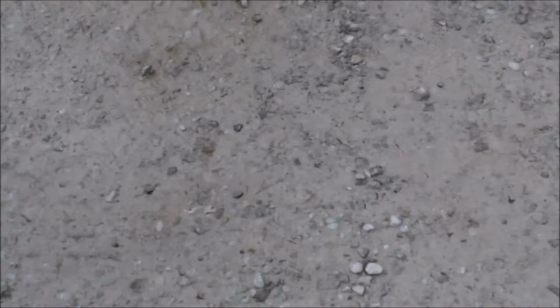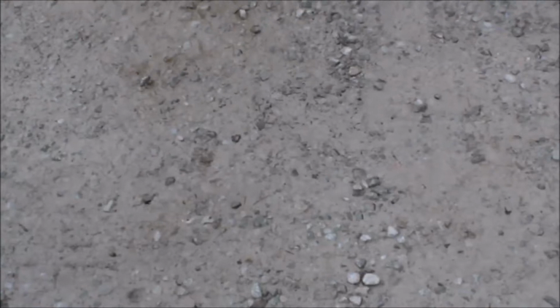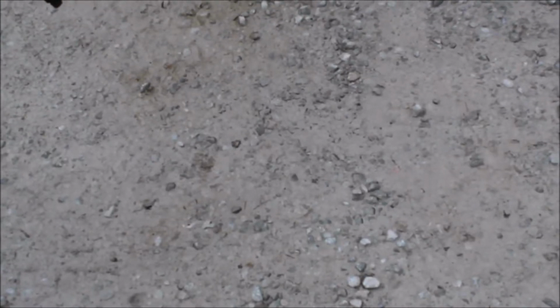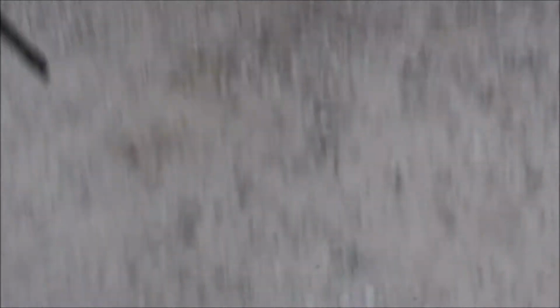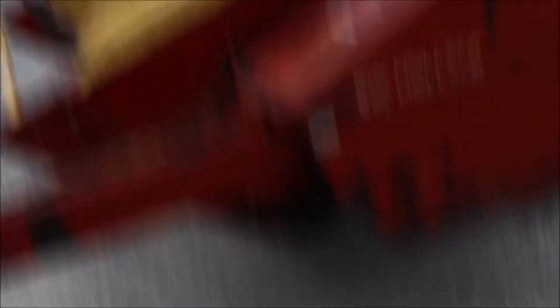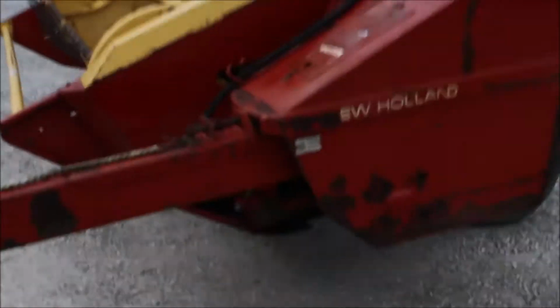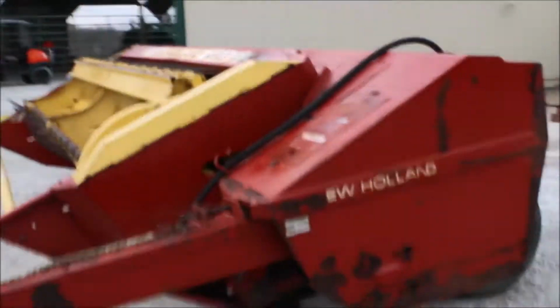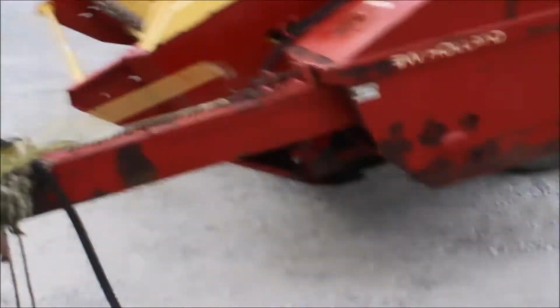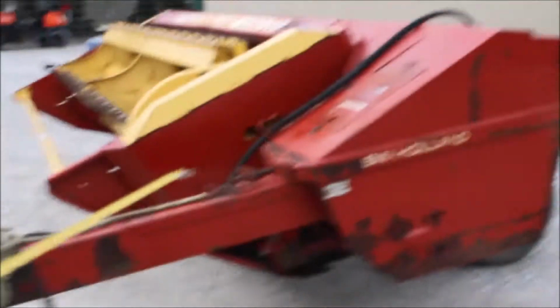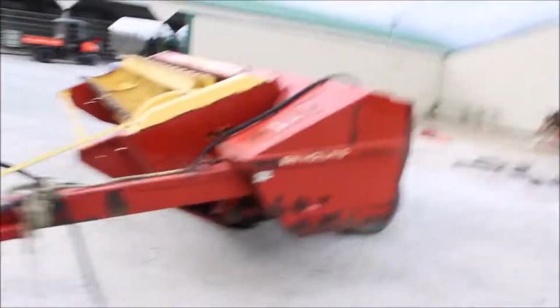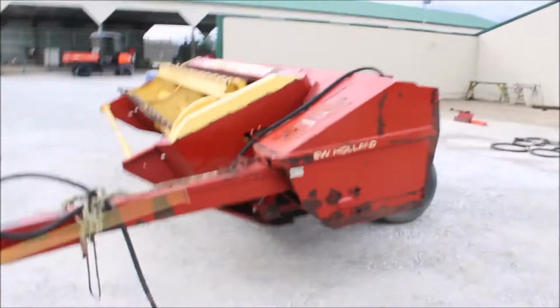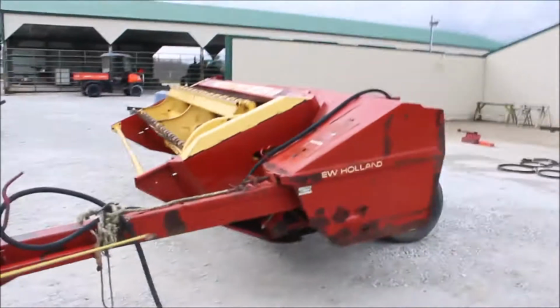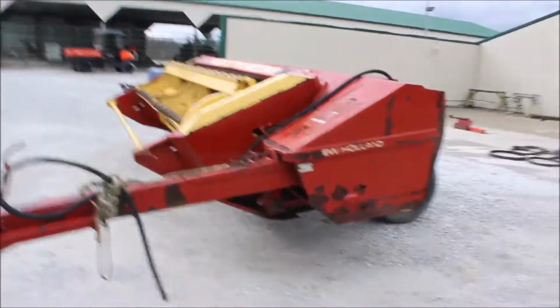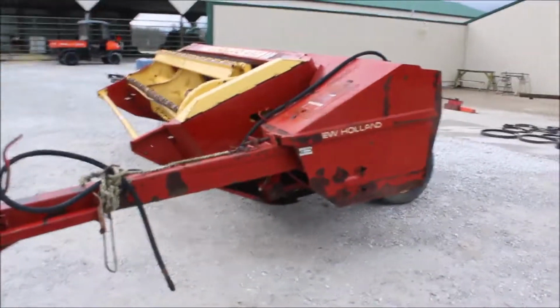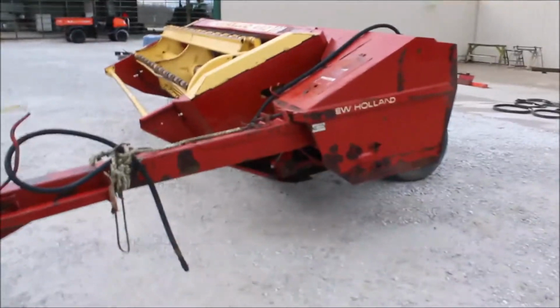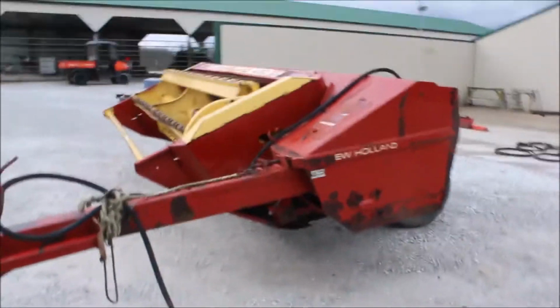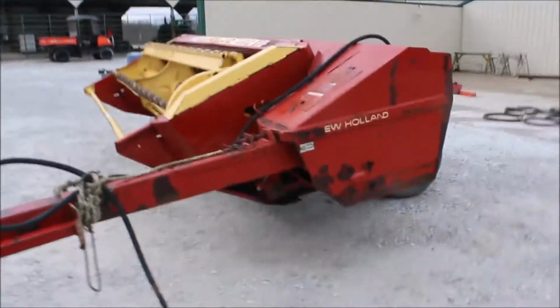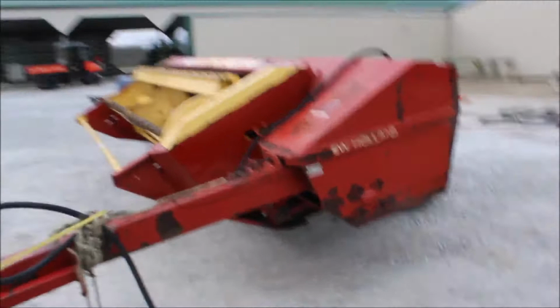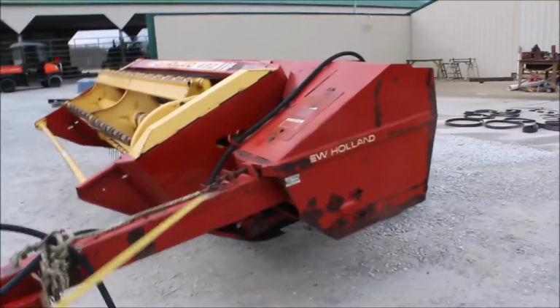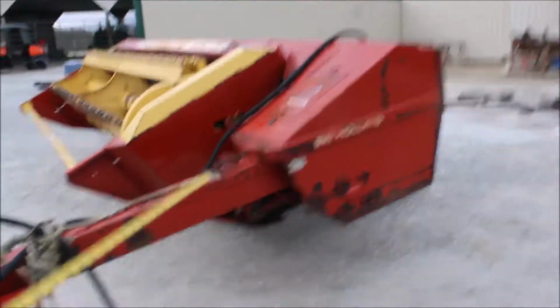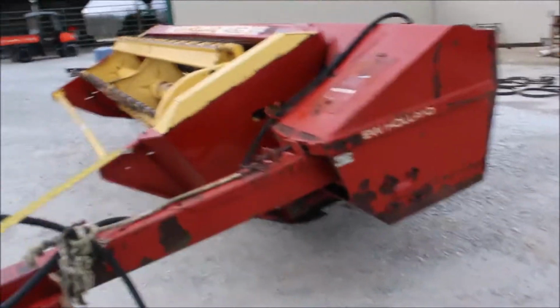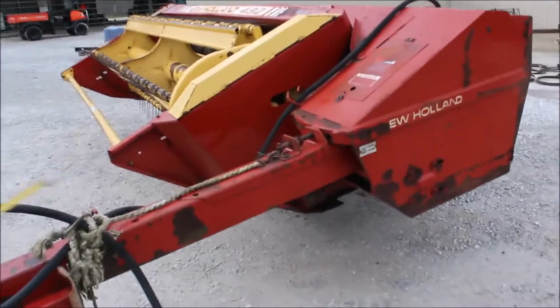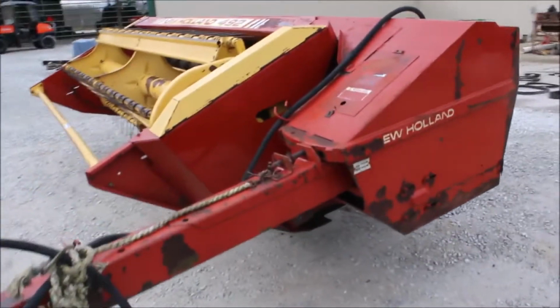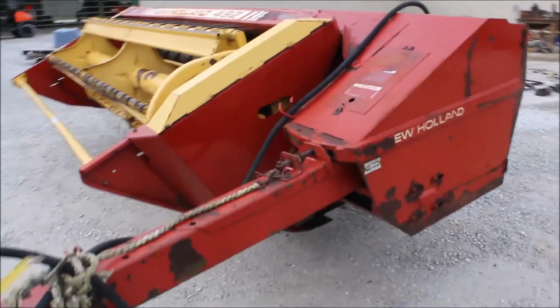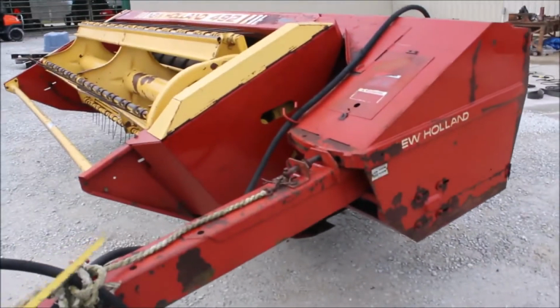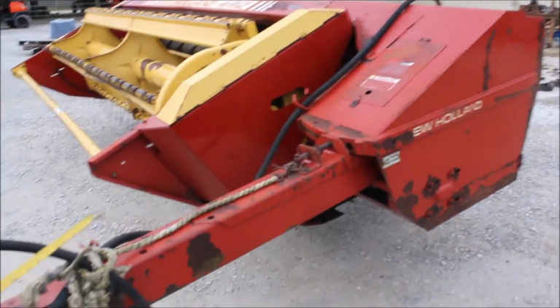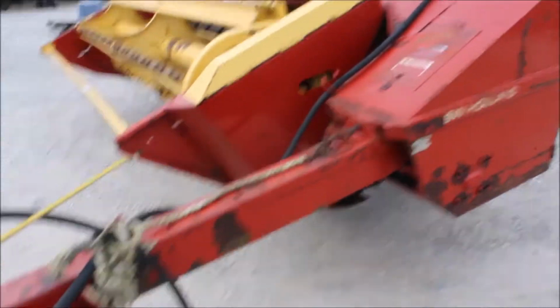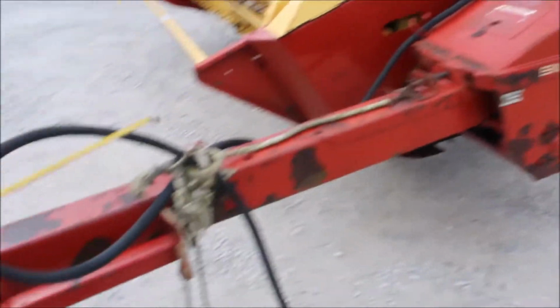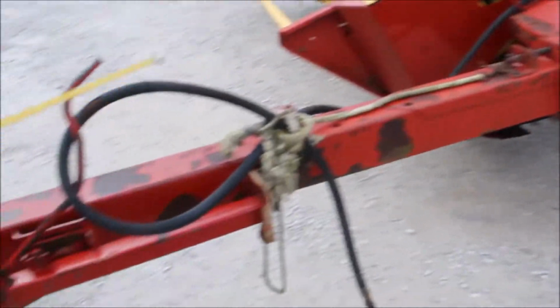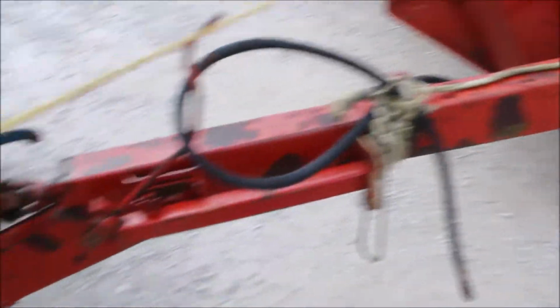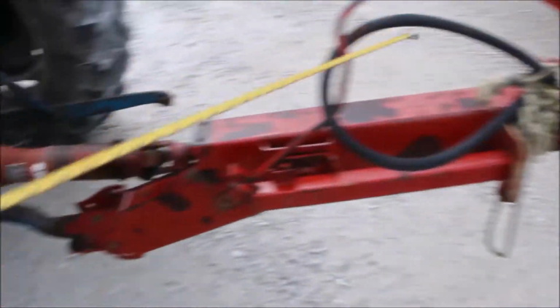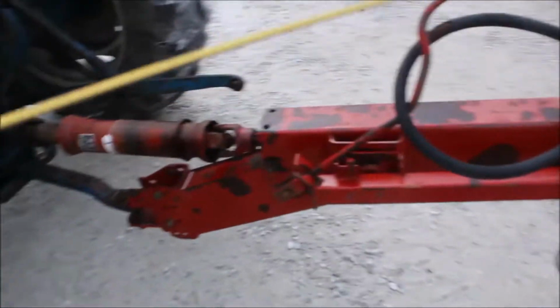Here is that New Holland 492 haybine. This will be a nine-foot cut. The rolls are good in this haybine. This haybine runs like a pickle cedar — turn it on.